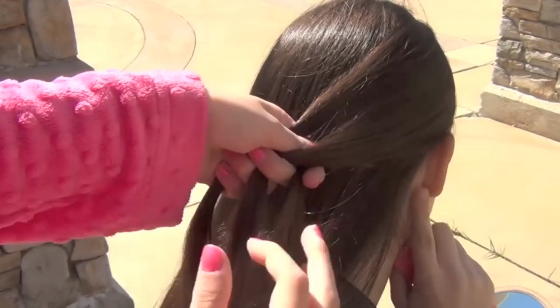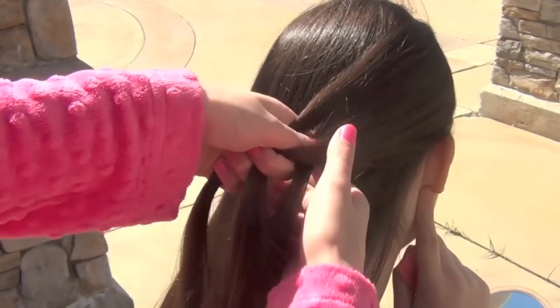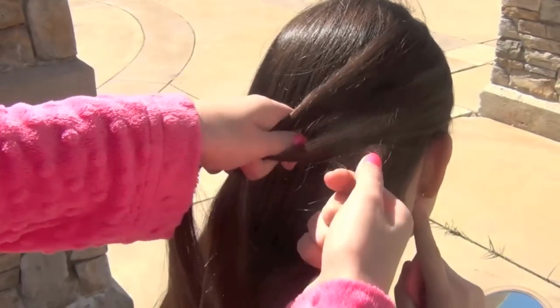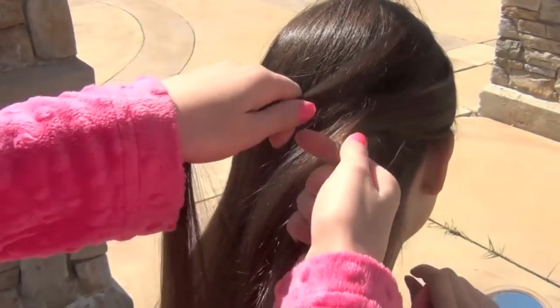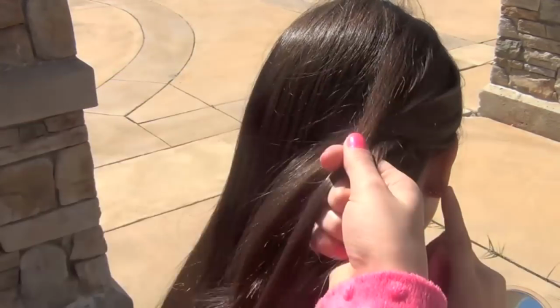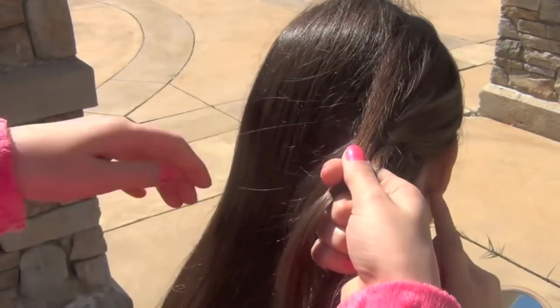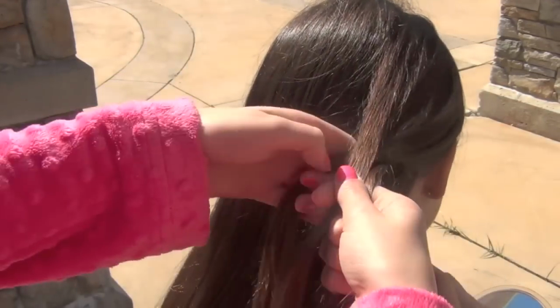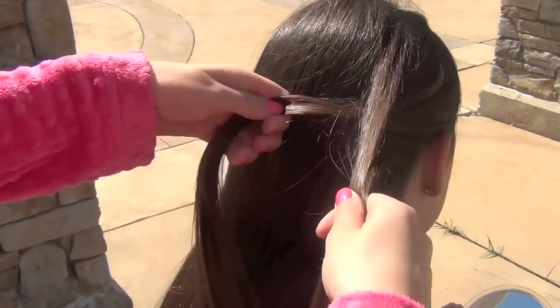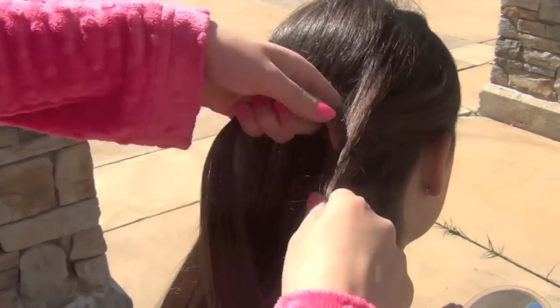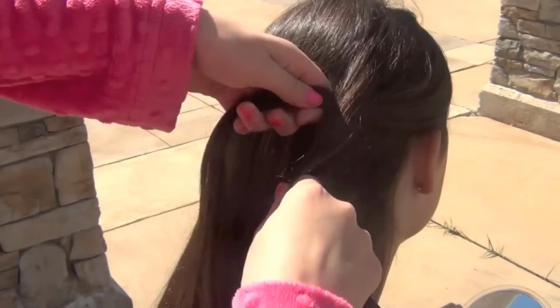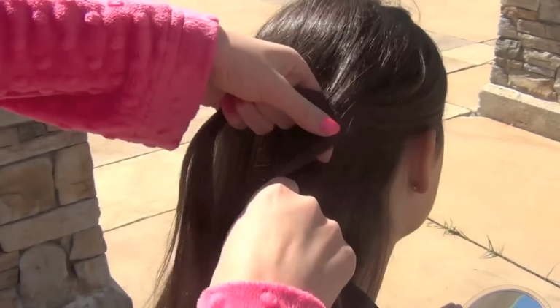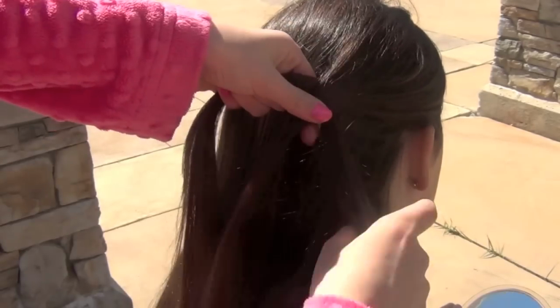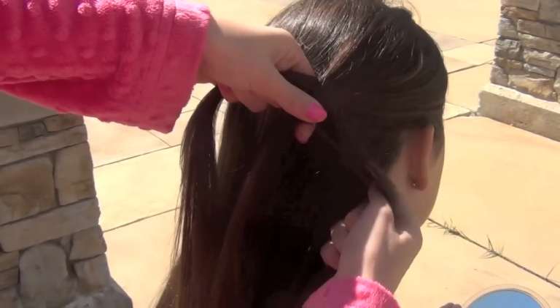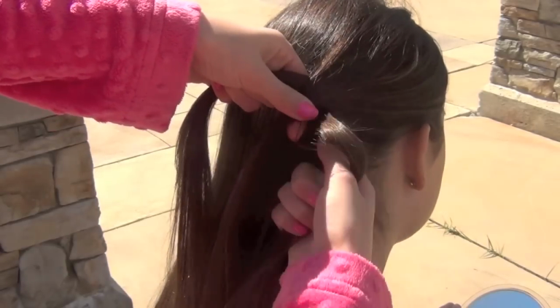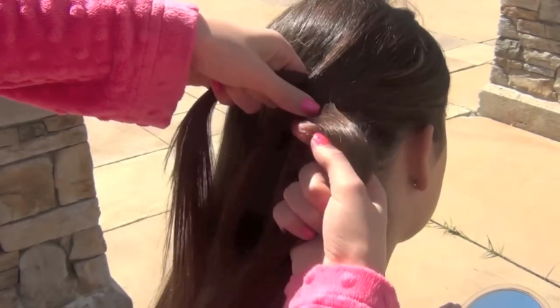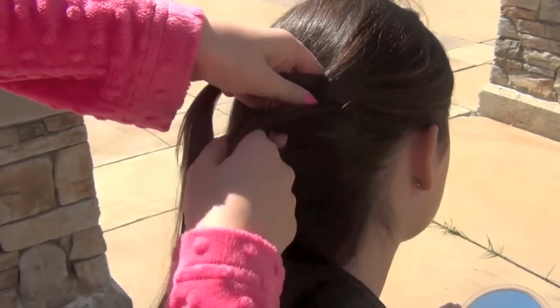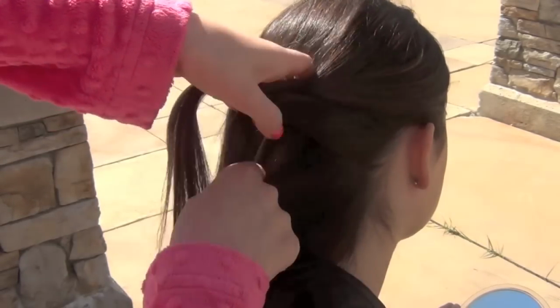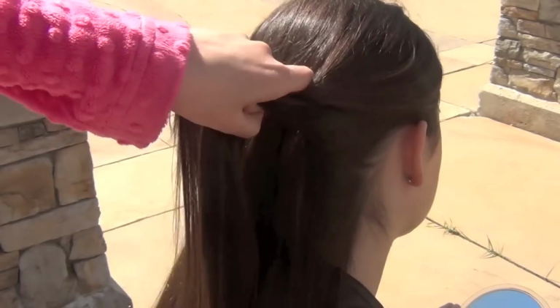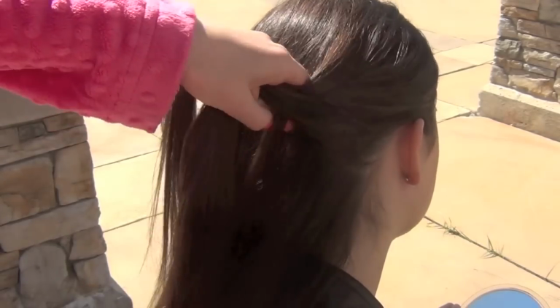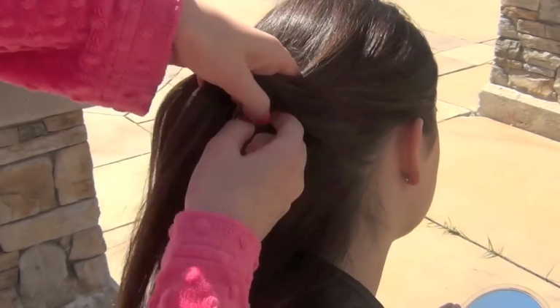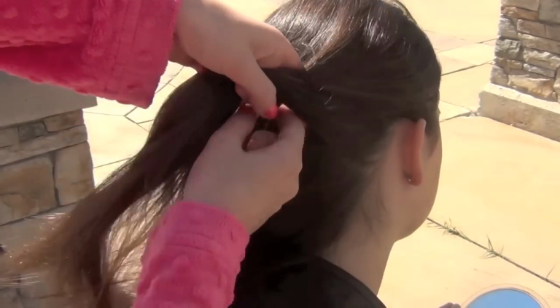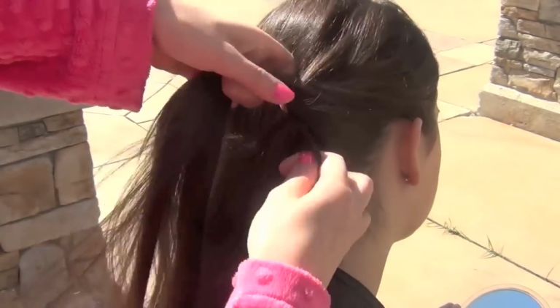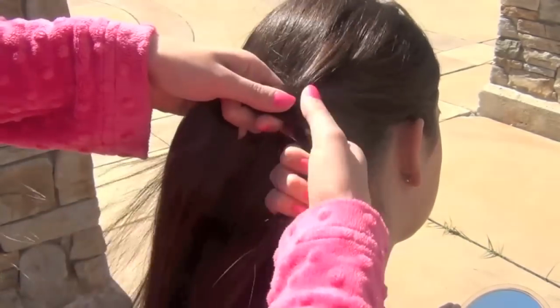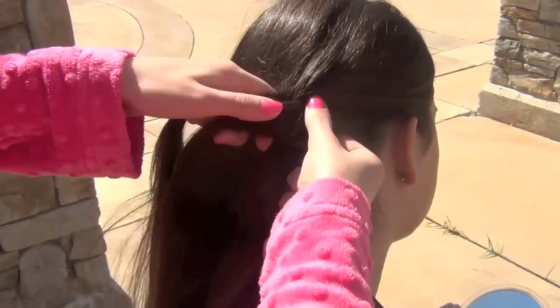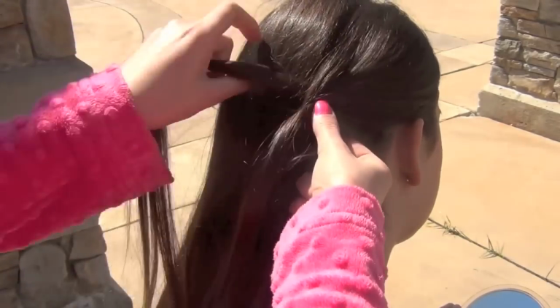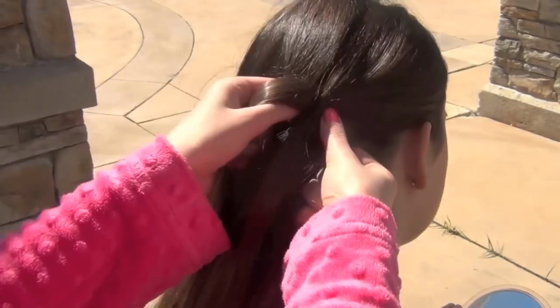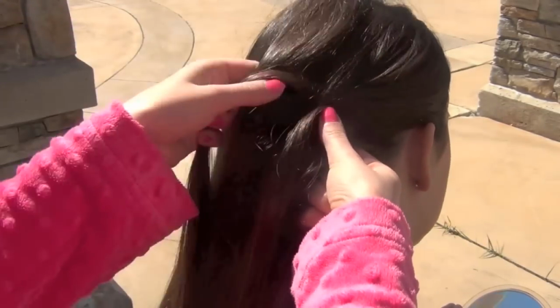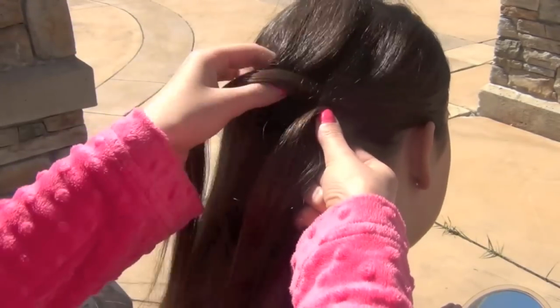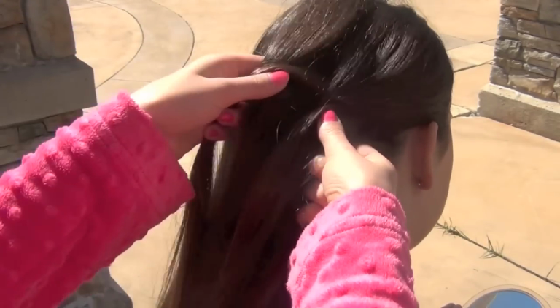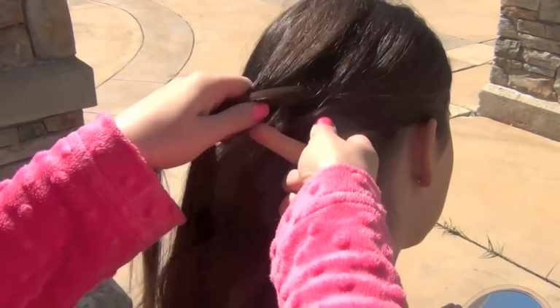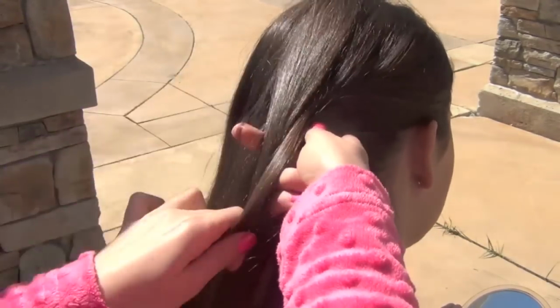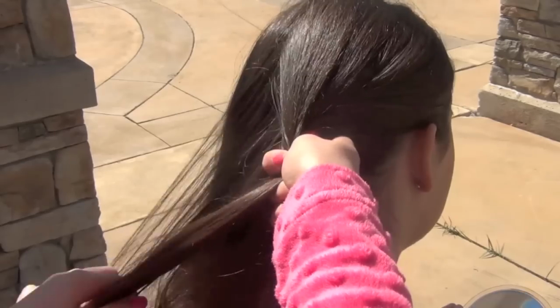So now I'm just doing a French braid across her head, starting from the right side of her head and working my way to the left side, going along the back of her head.